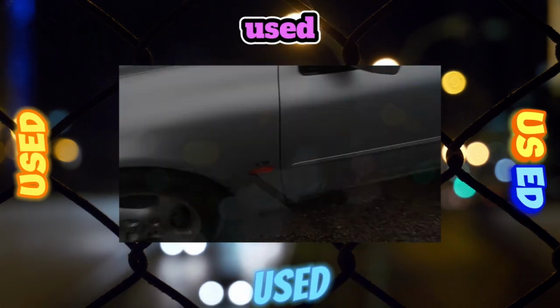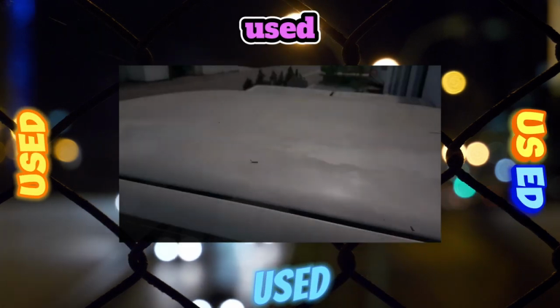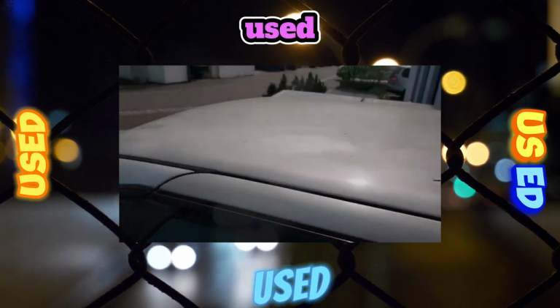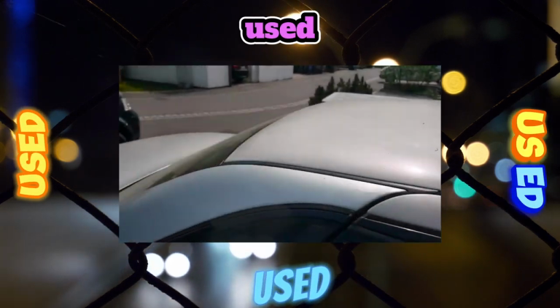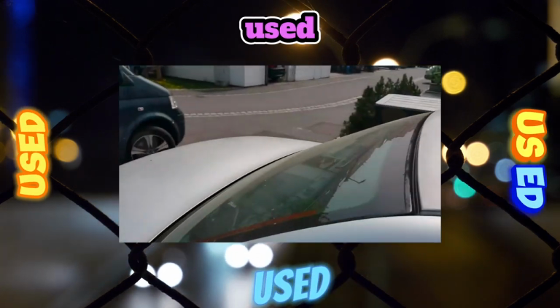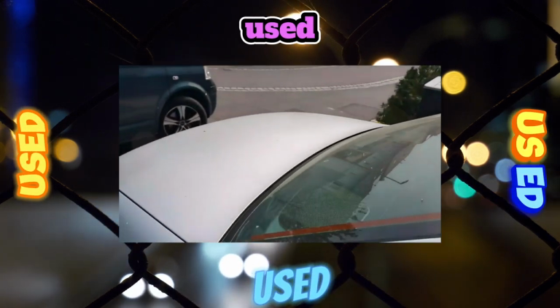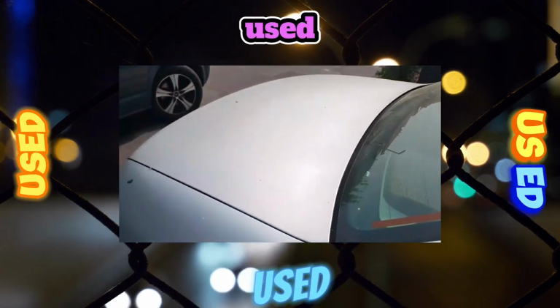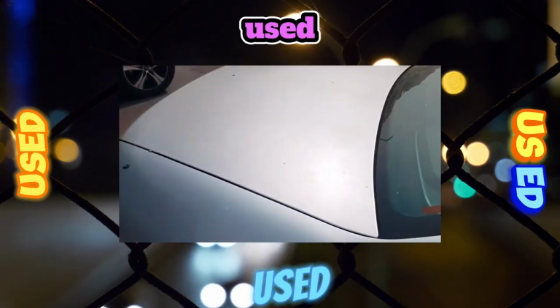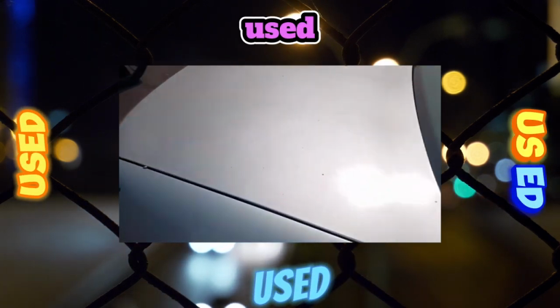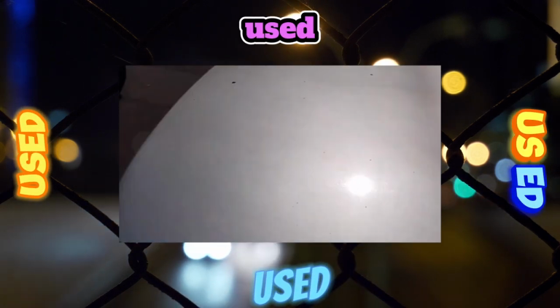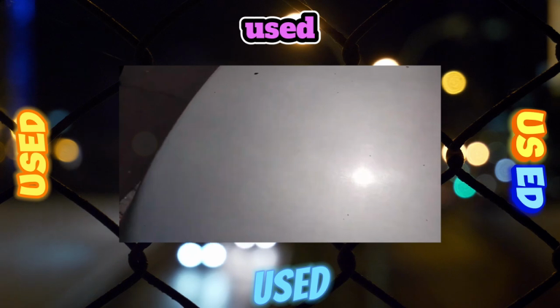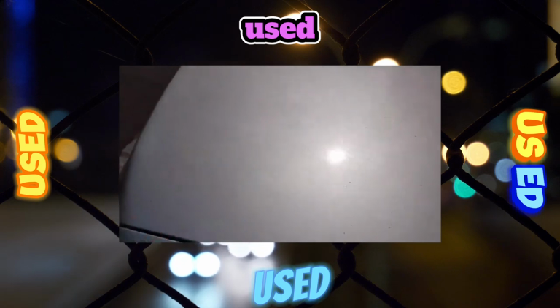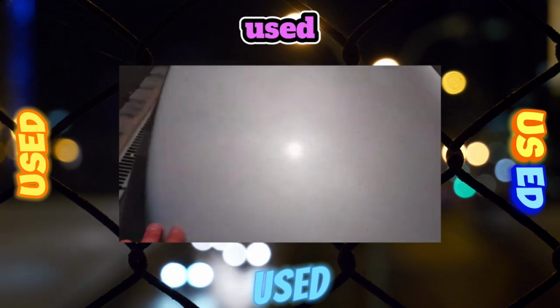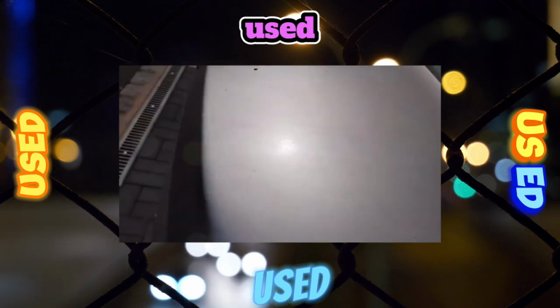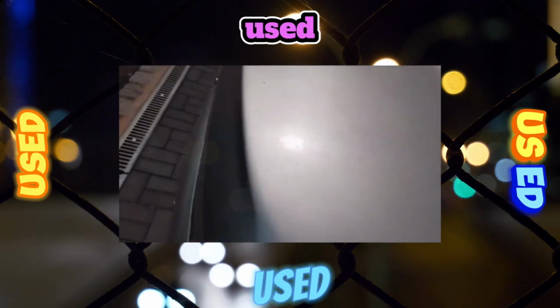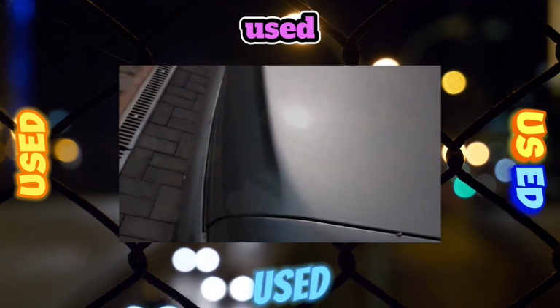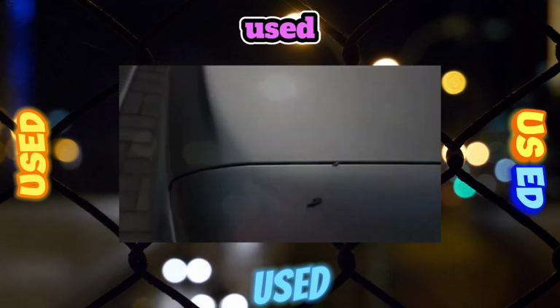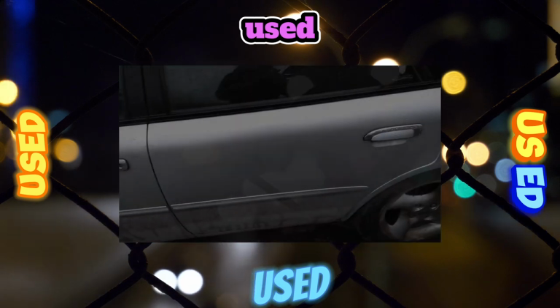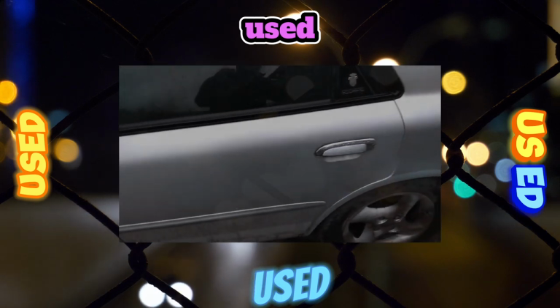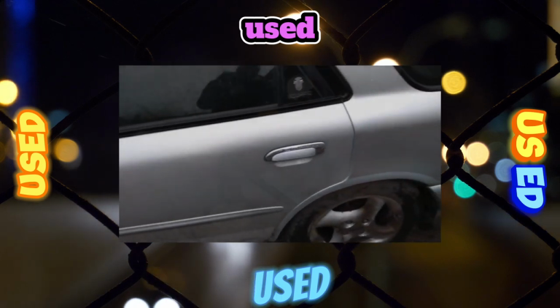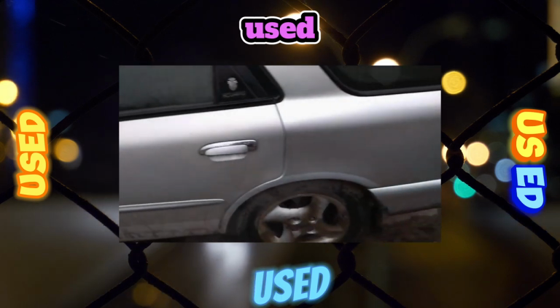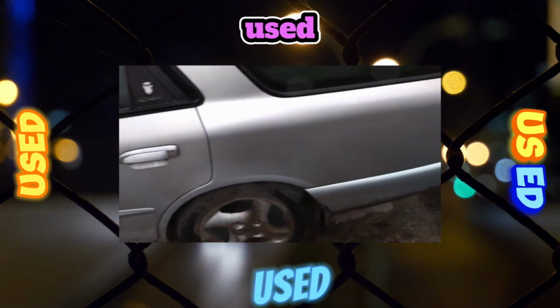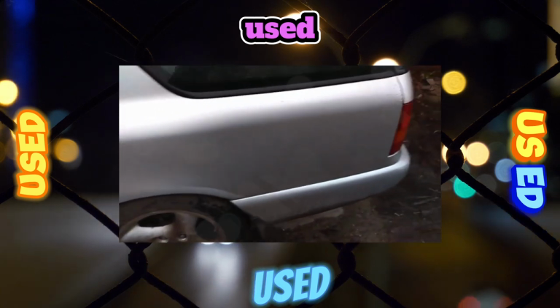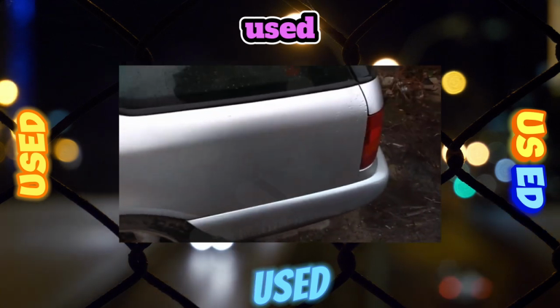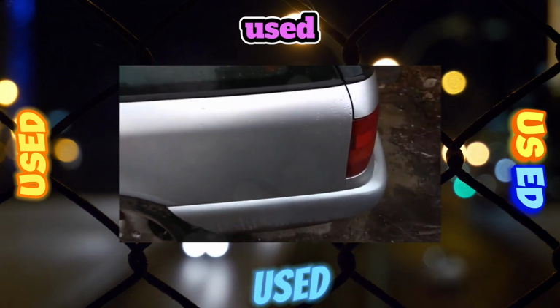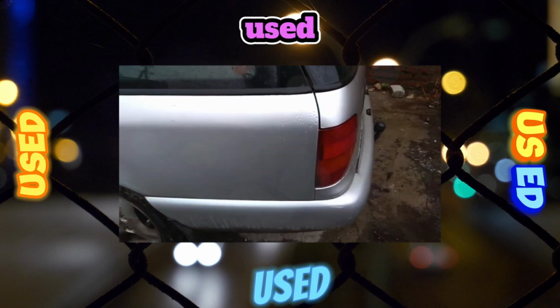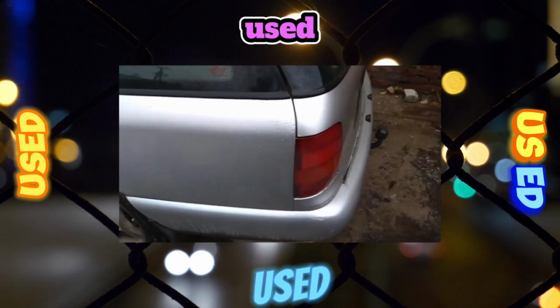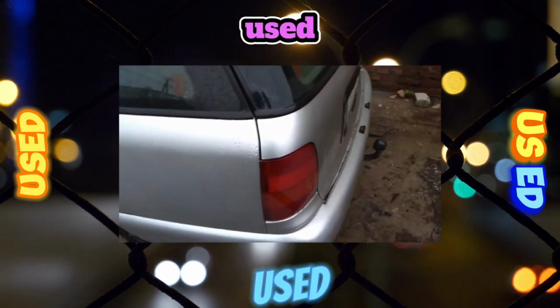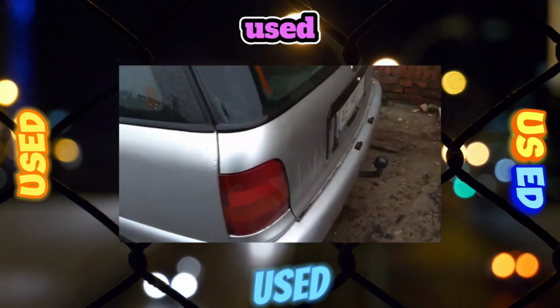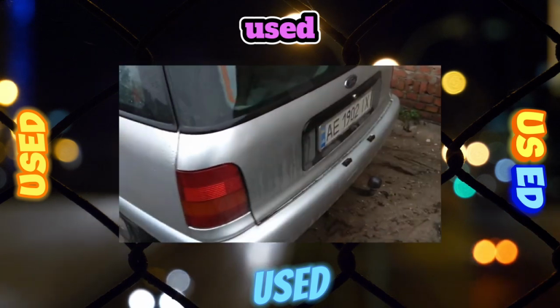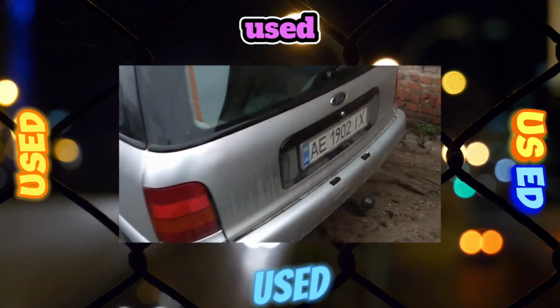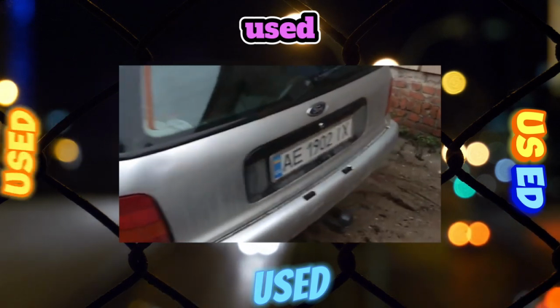The braking system is quite effective. However, due to the heavy weight of the car, during active driving after 60,000–80,000 kilometers, the front brake discs wear out.